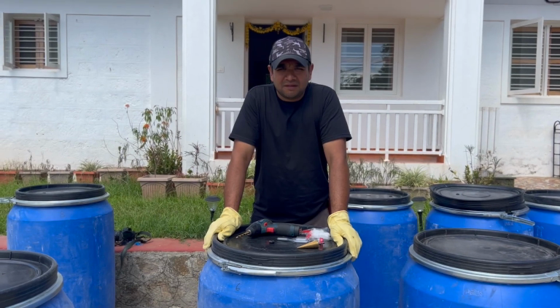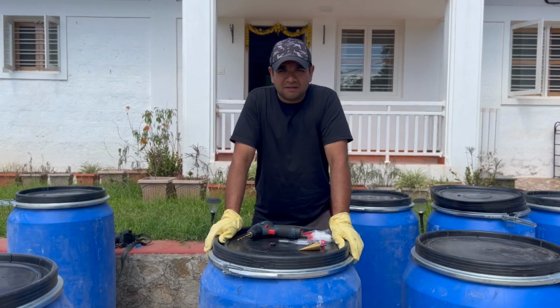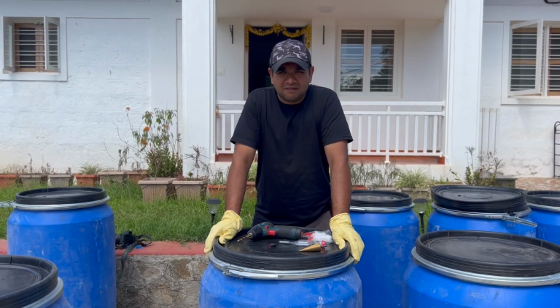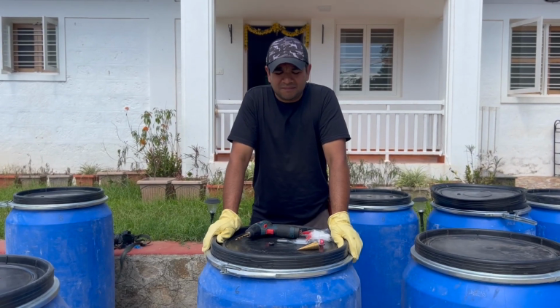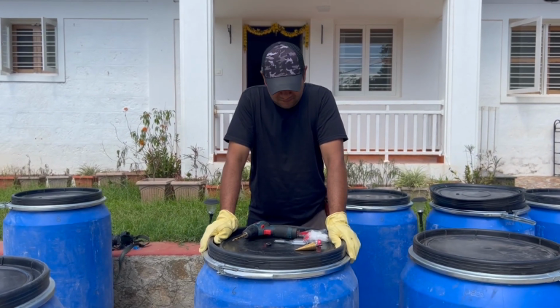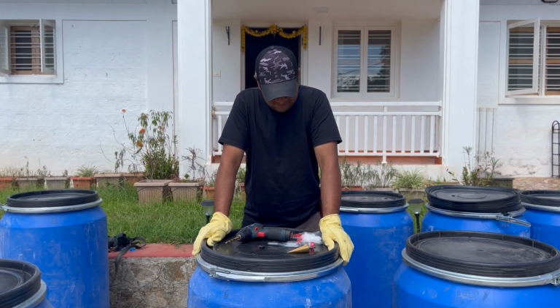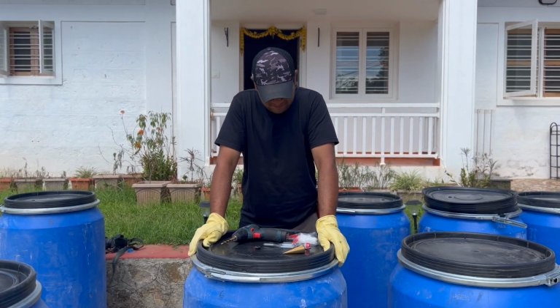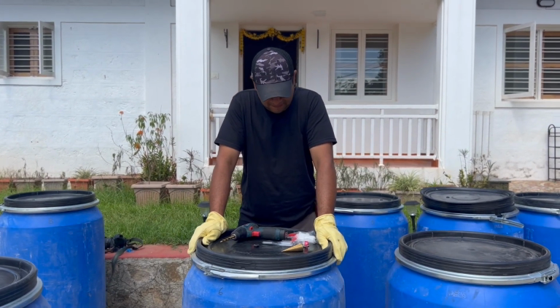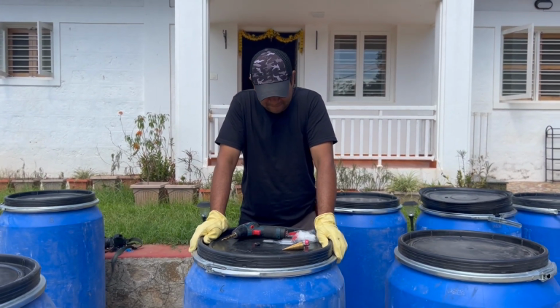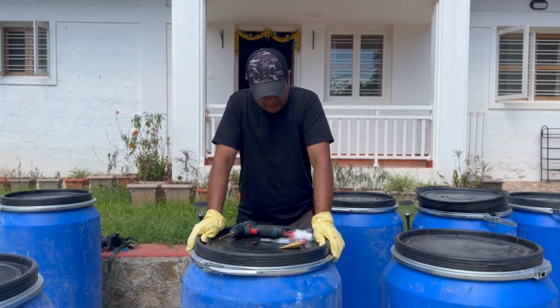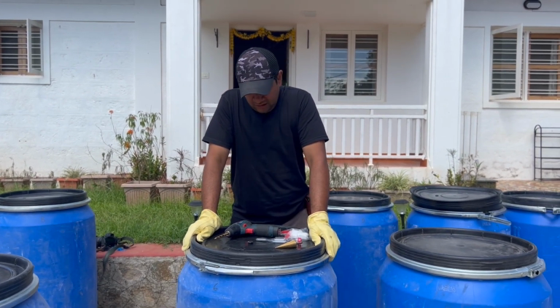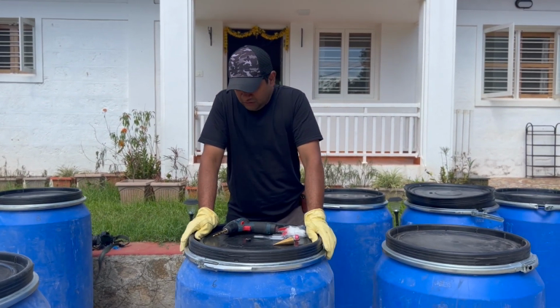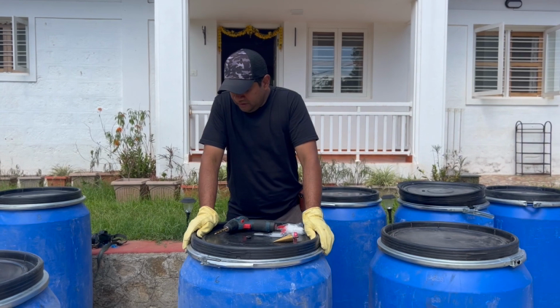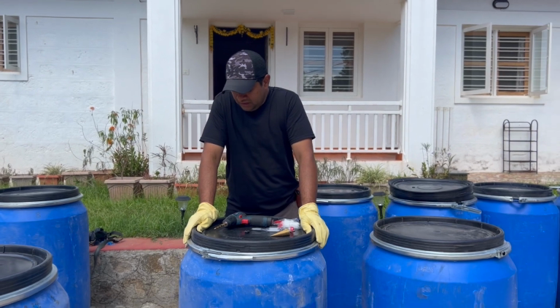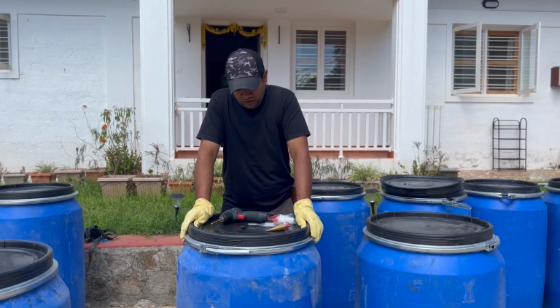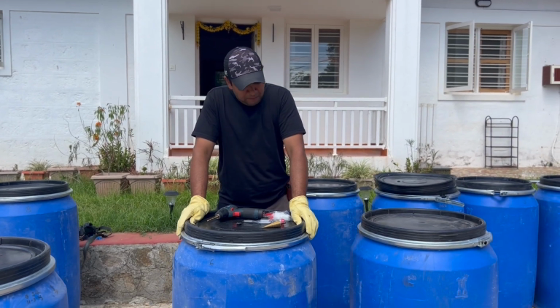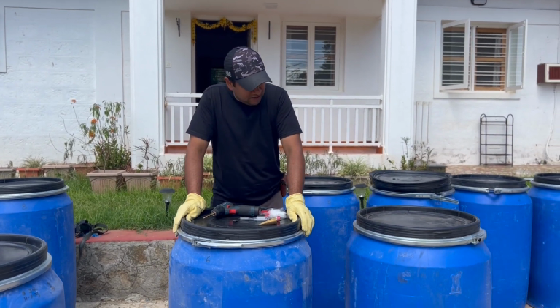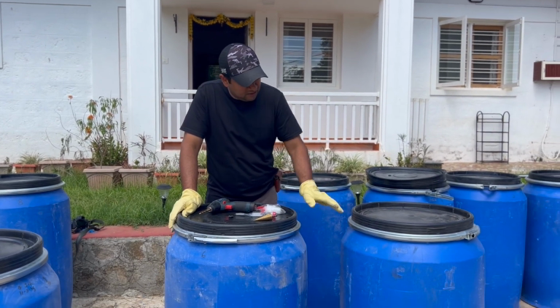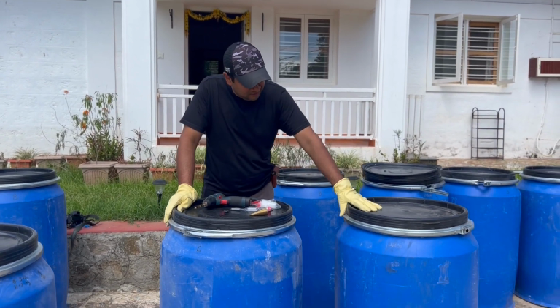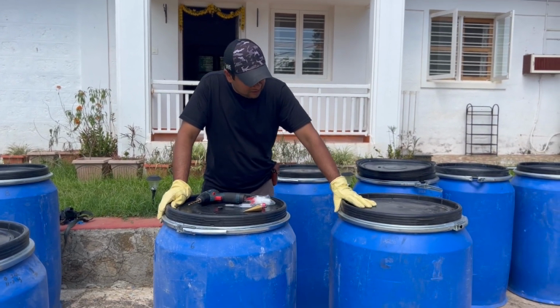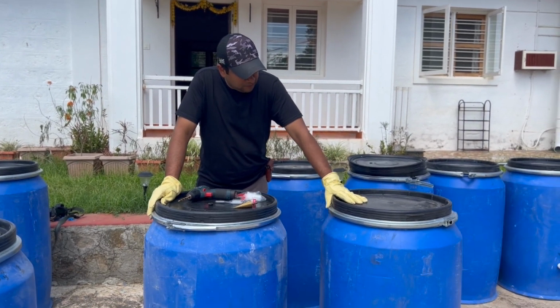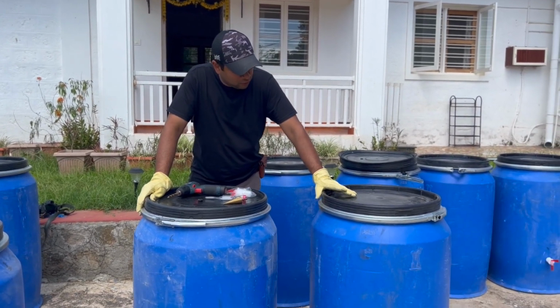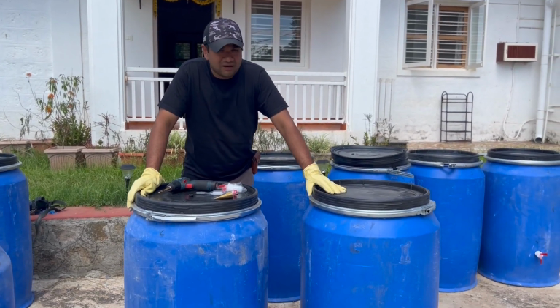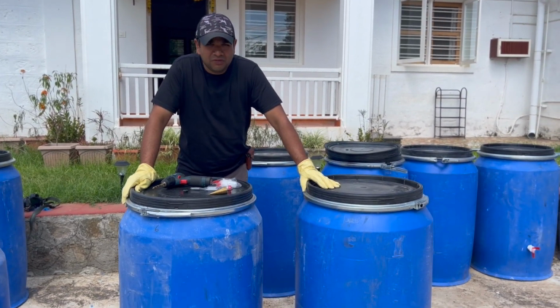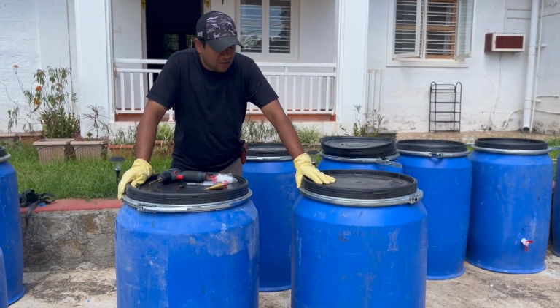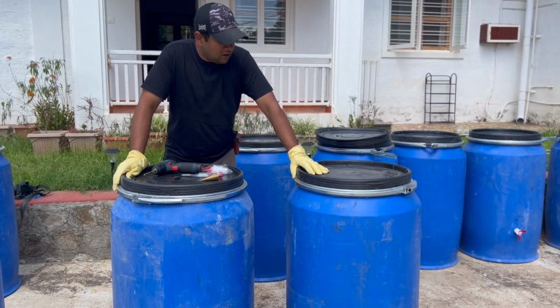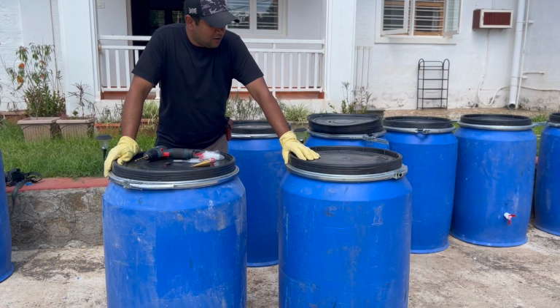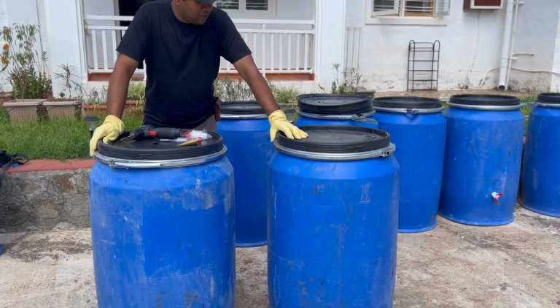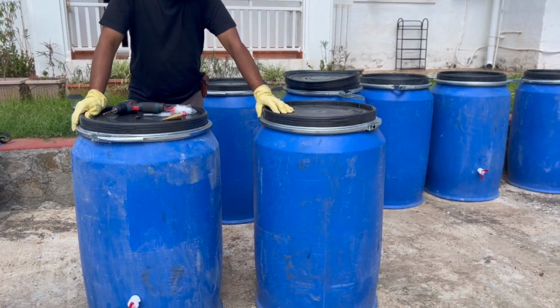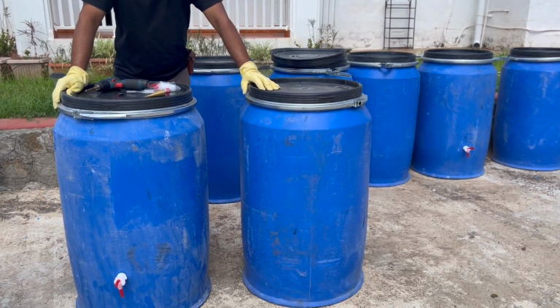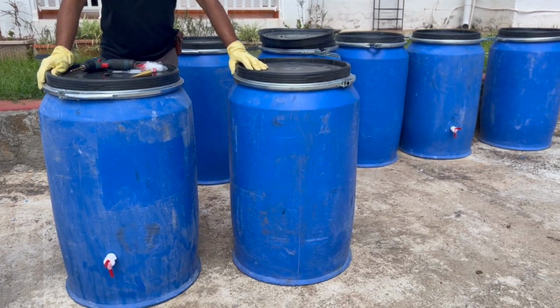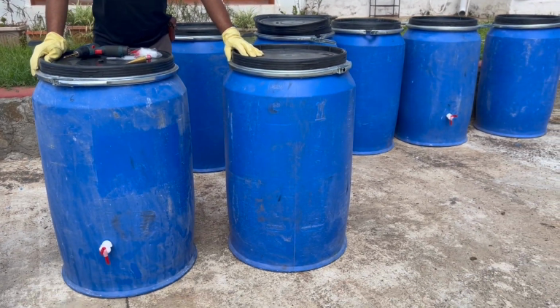Hi Akshay, so what are we doing today? Basically we are going to be preparing these airtight HDPE food grade drums to become anaerobic fermentation tanks.